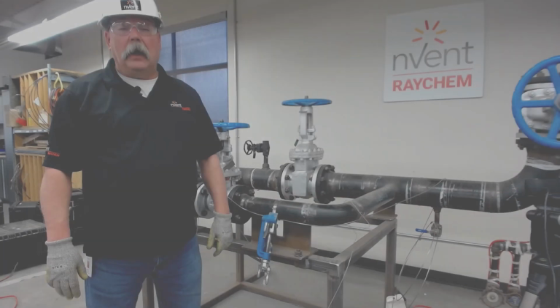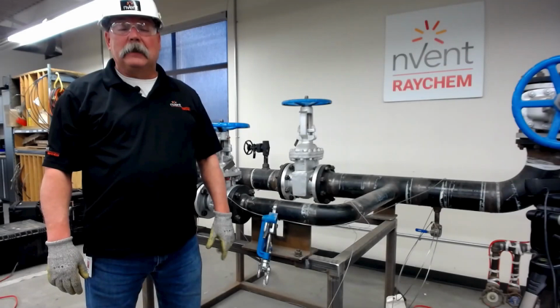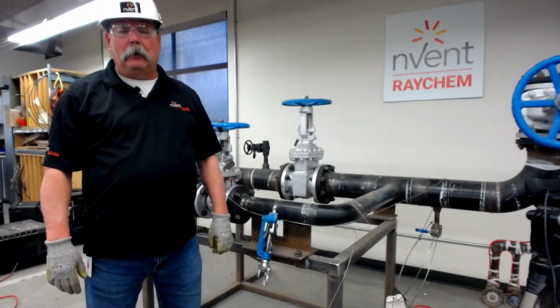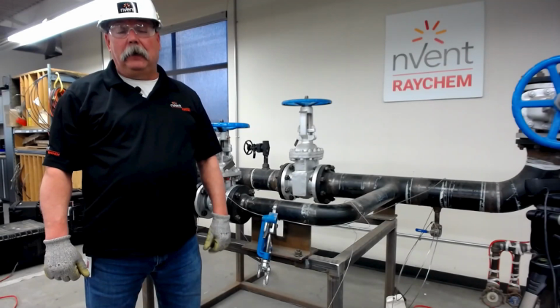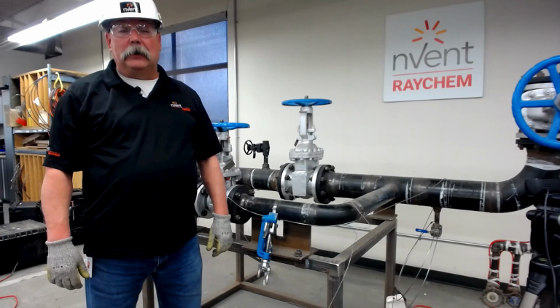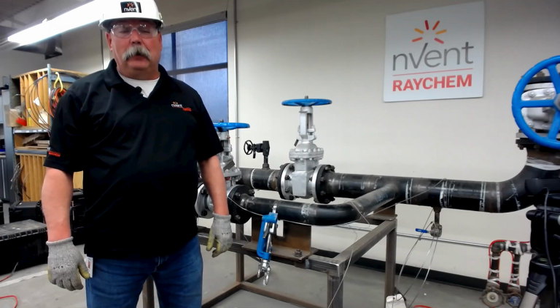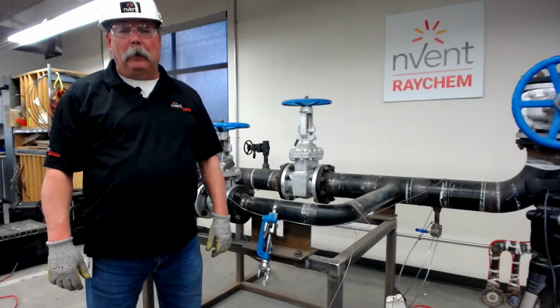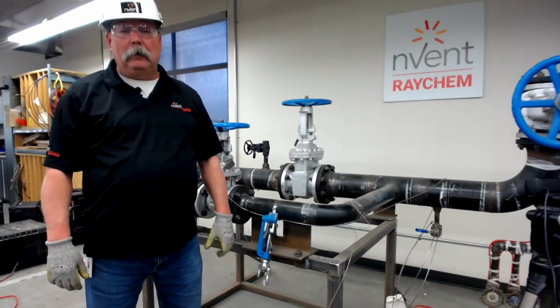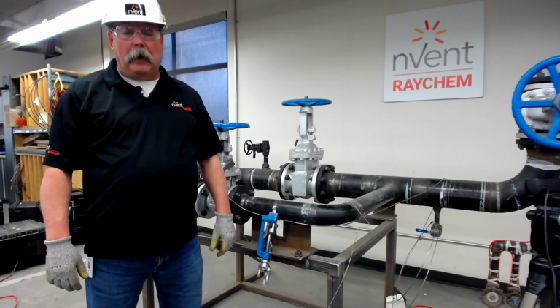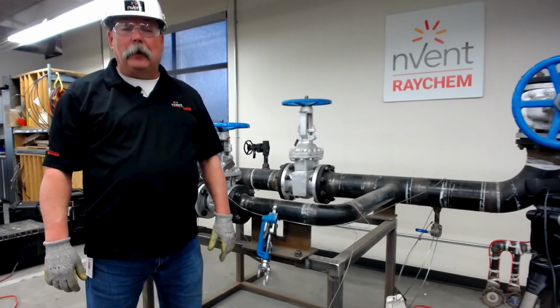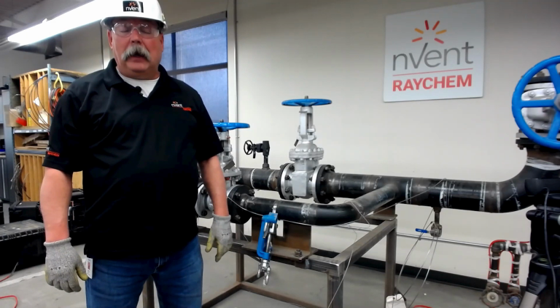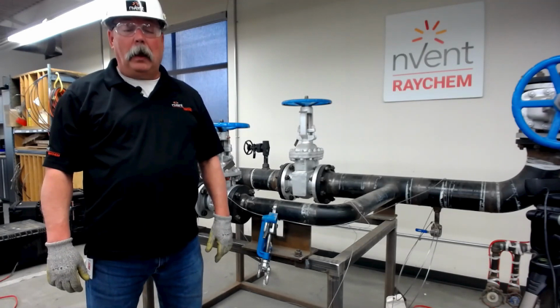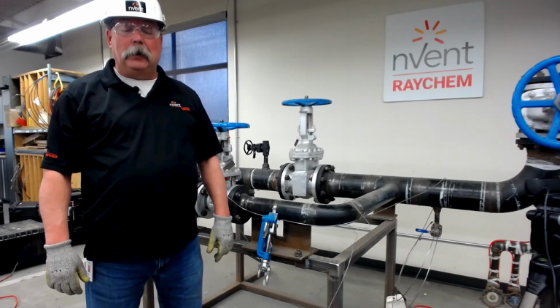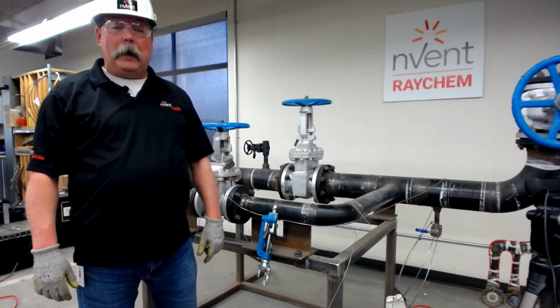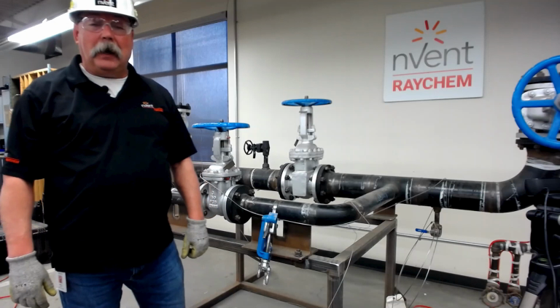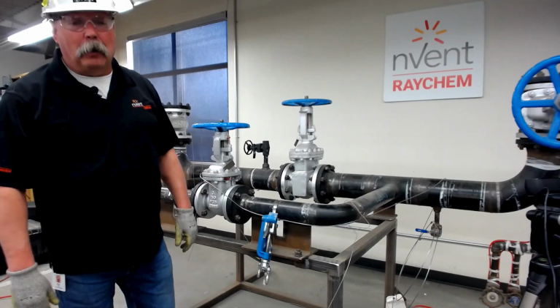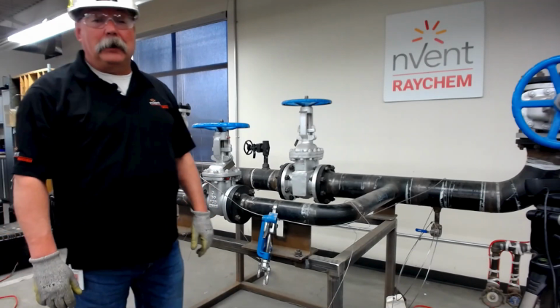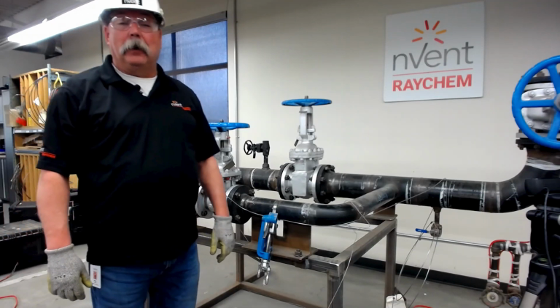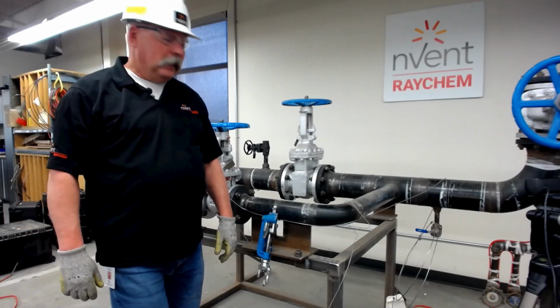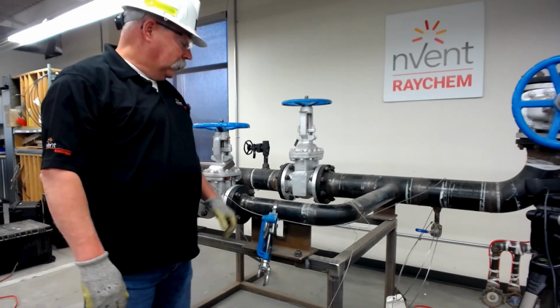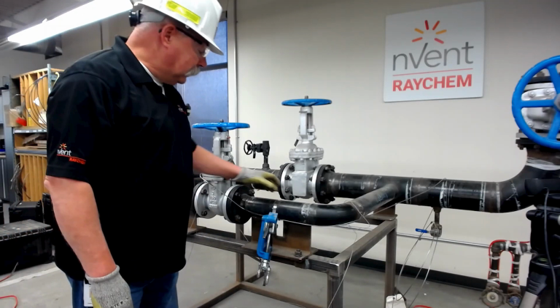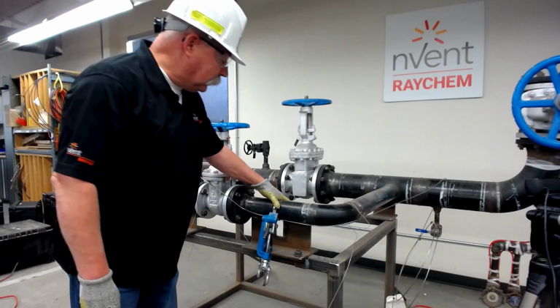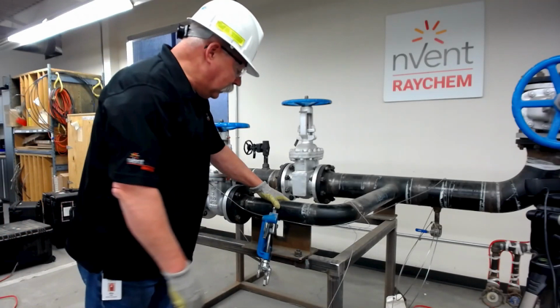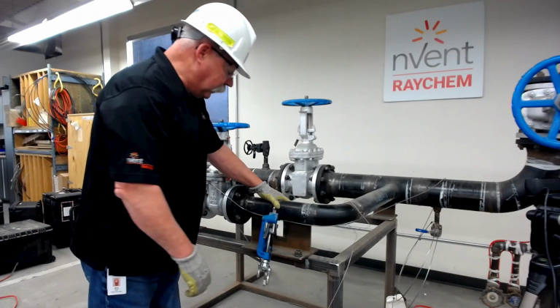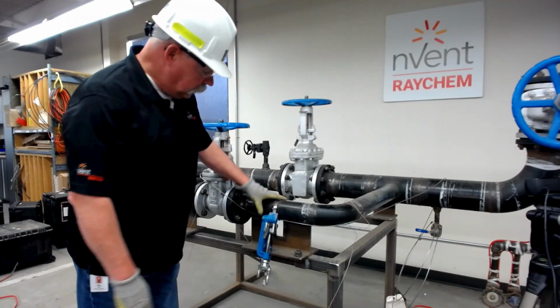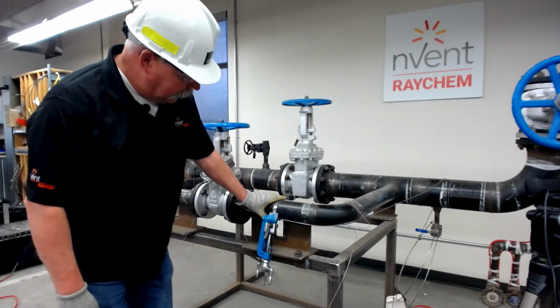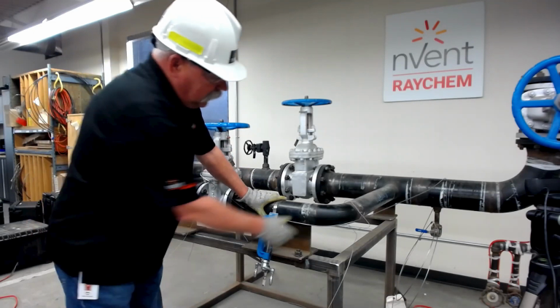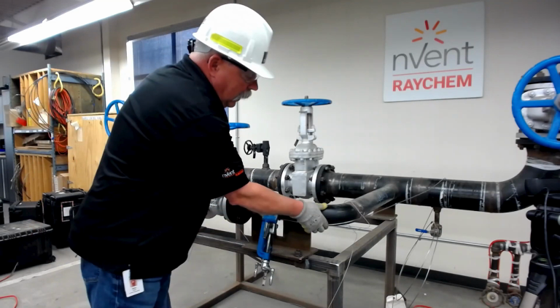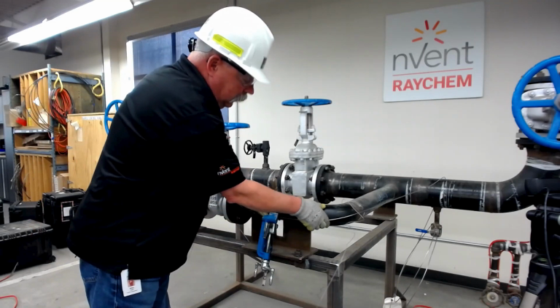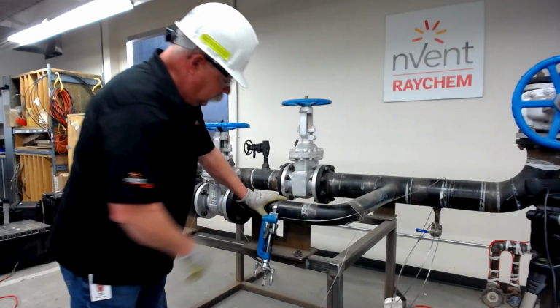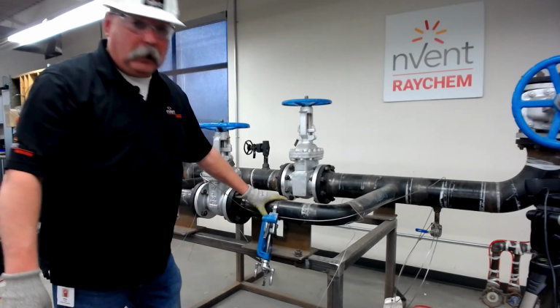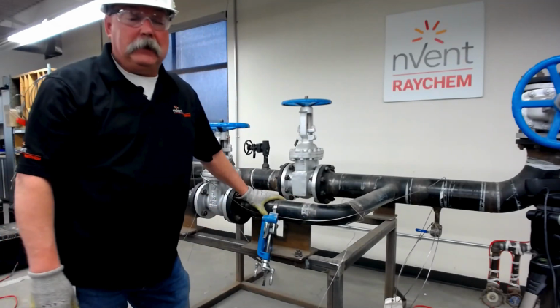Hi, my name is Mike. I'm with the Field Support Service Group for North America for Envan Thermal, and welcome to RayCam Connects, where we connect you to the product. Today, we're going to be talking about different ways of attaching a RayCam MI cable to a piece of pipe.